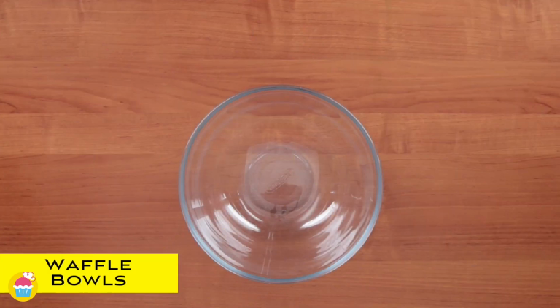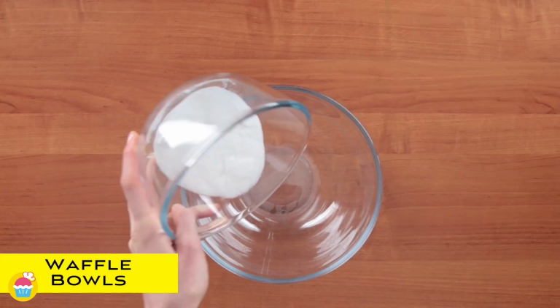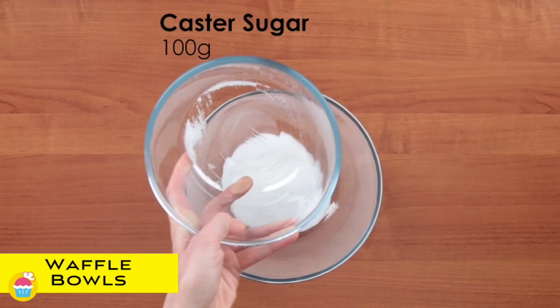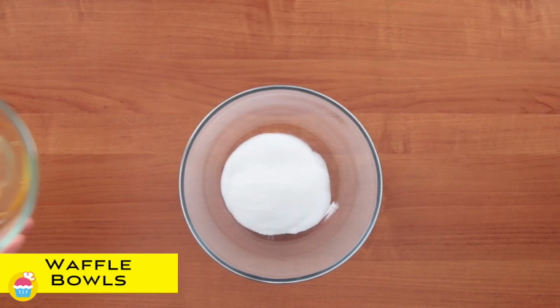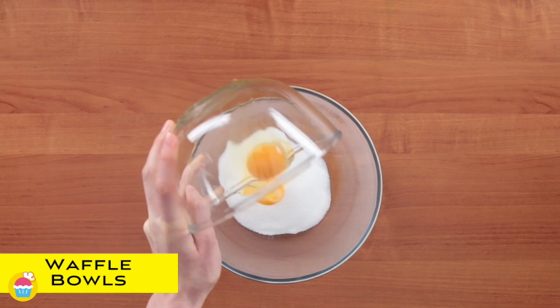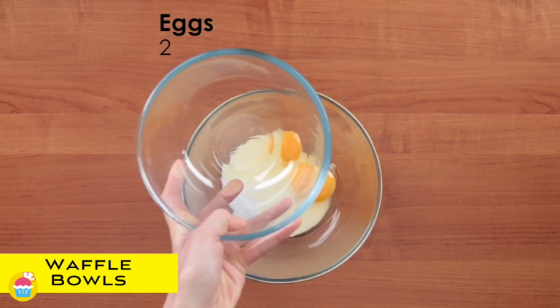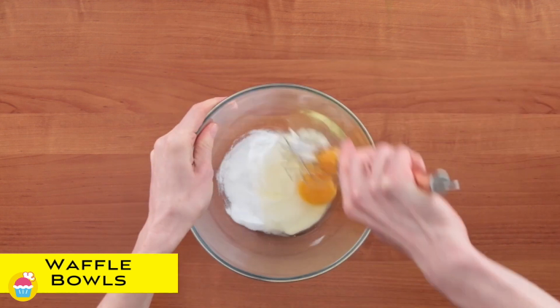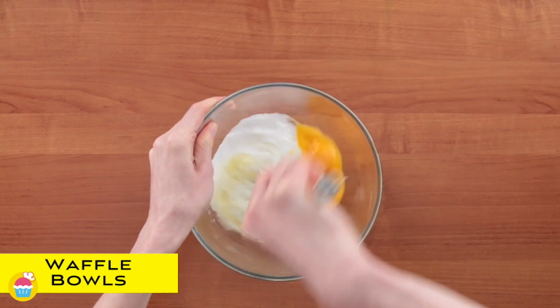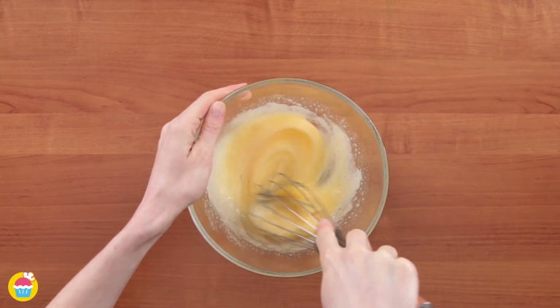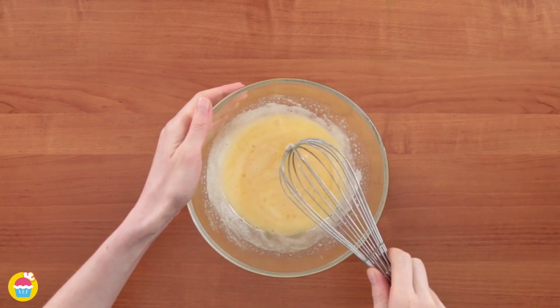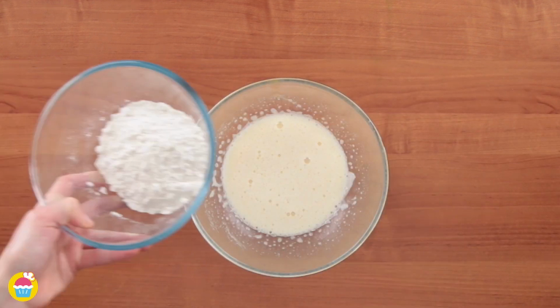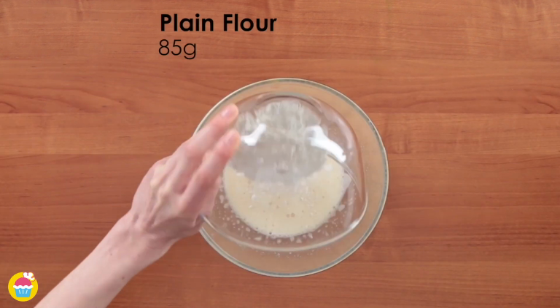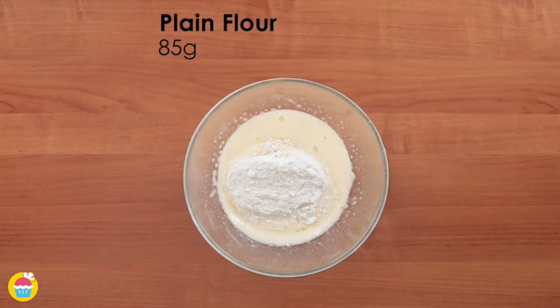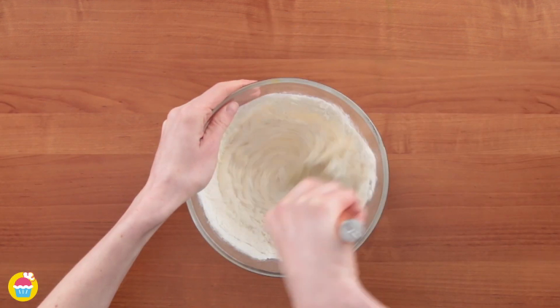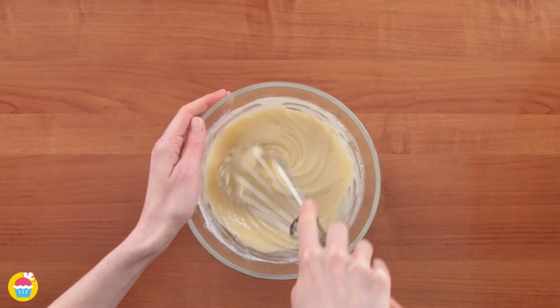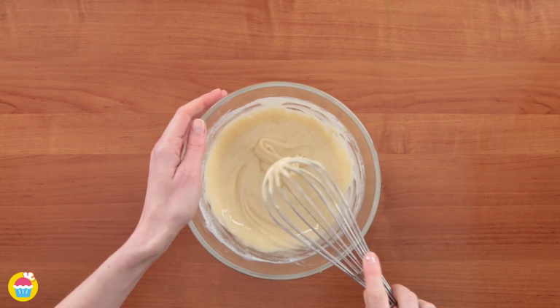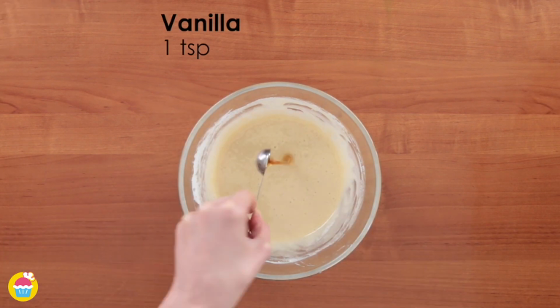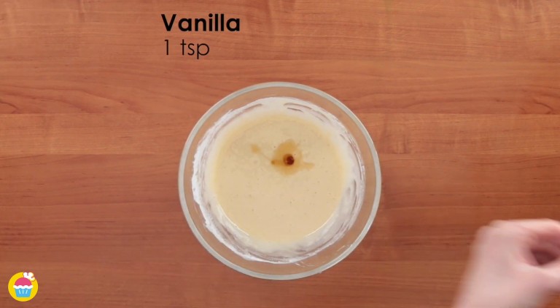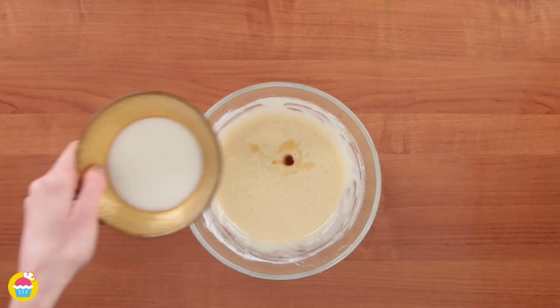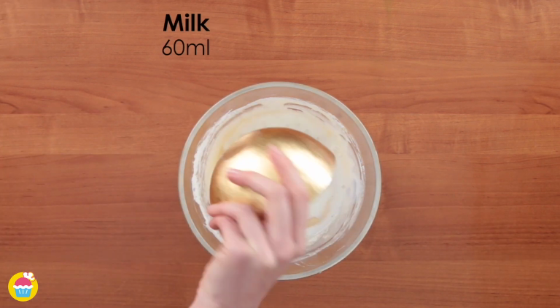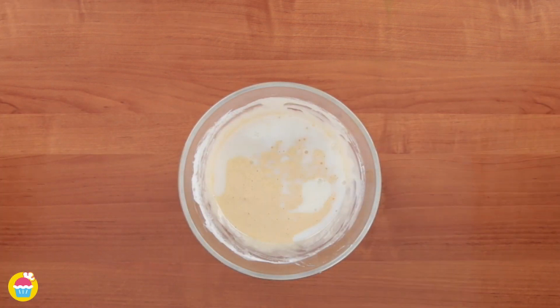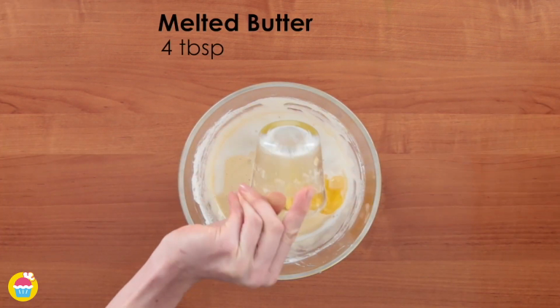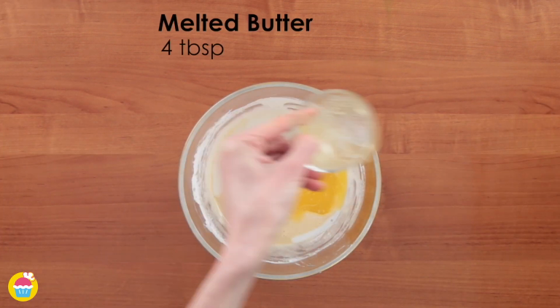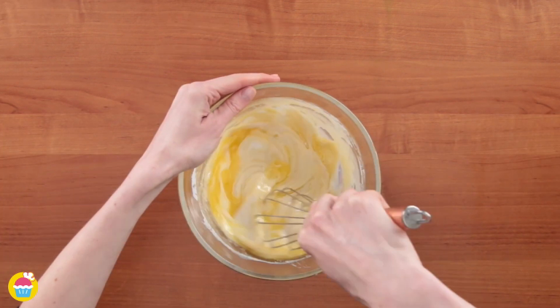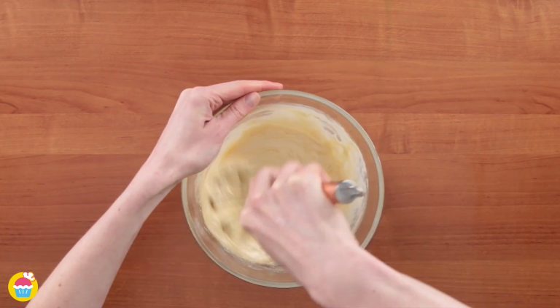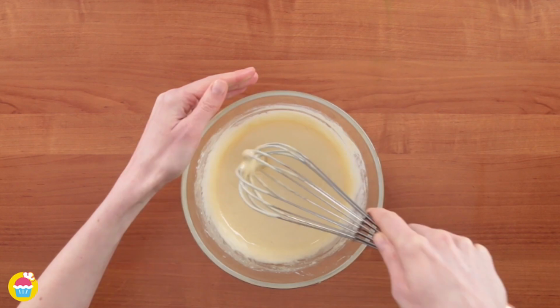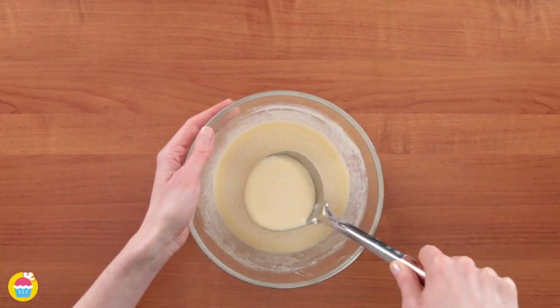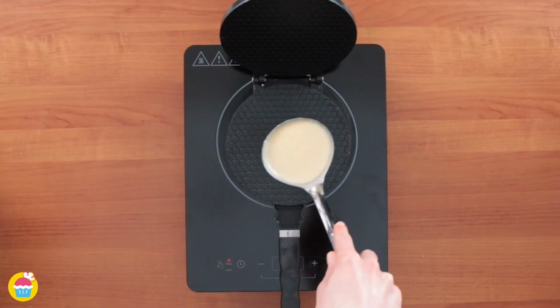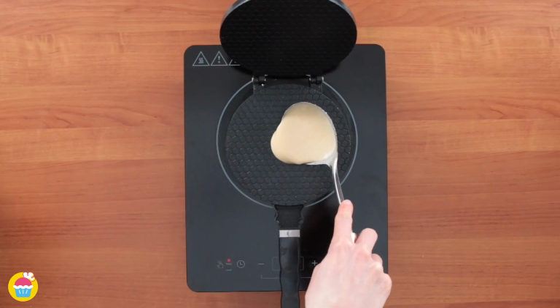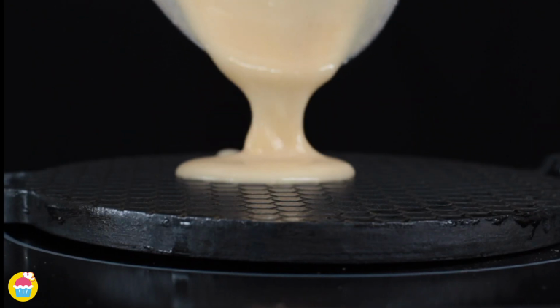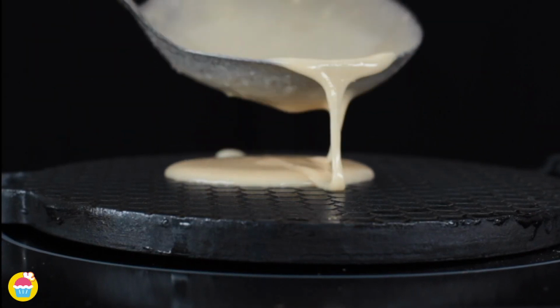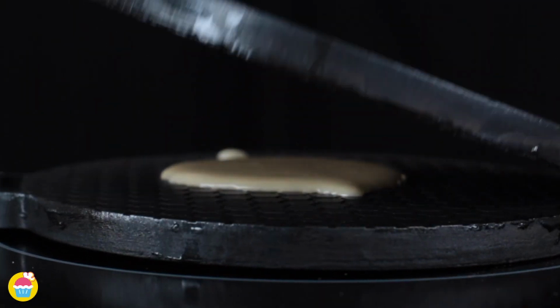All you need is 100 grams of caster sugar and two eggs. Whisk them together in a bowl and add in 85 grams of plain flour, one teaspoon of vanilla extract, 60 millilitres of milk, and four tablespoons of melted butter. Spoon that into your waffle pan and cook.